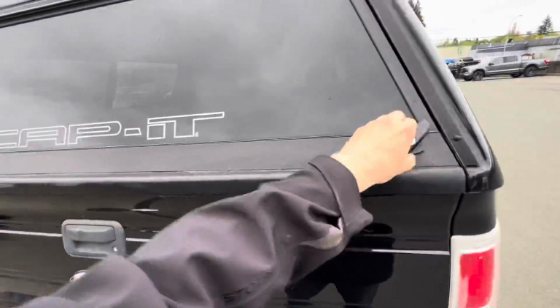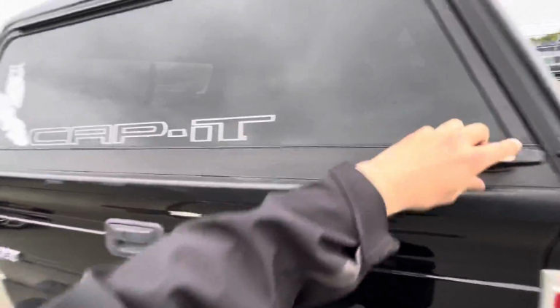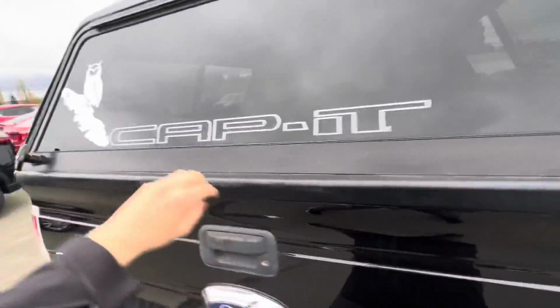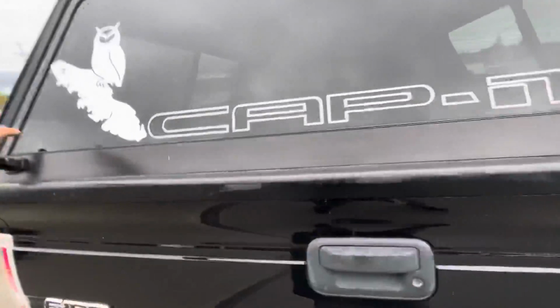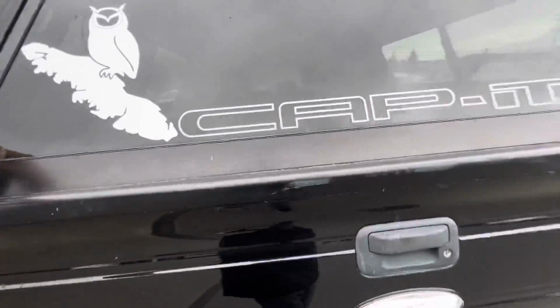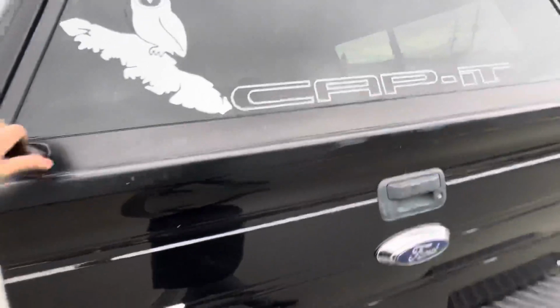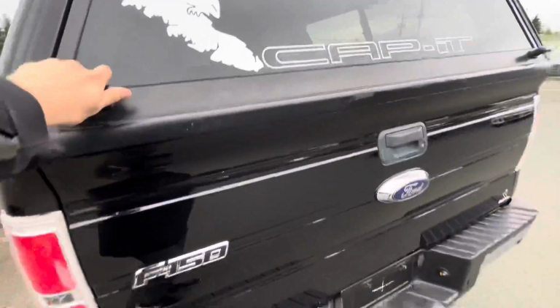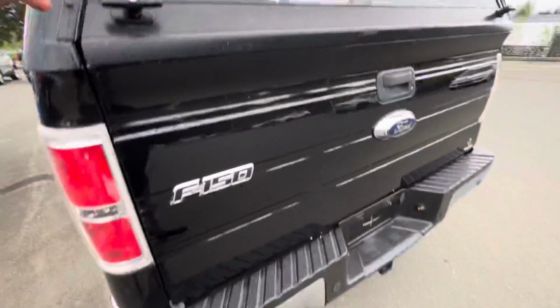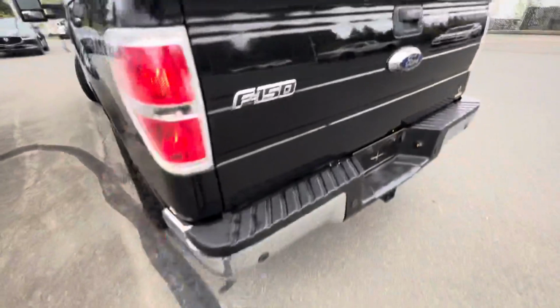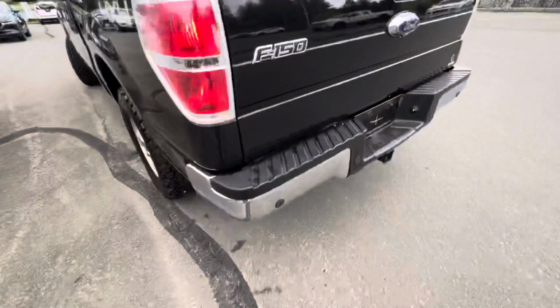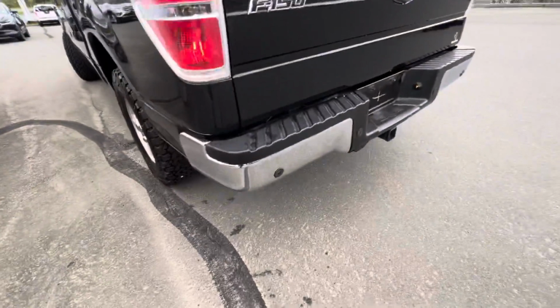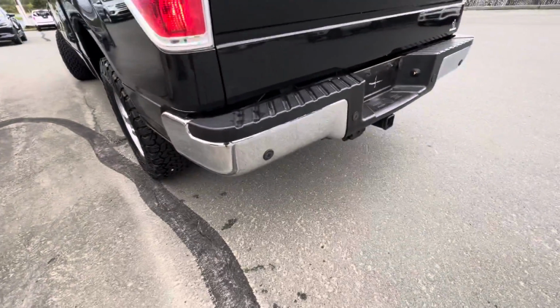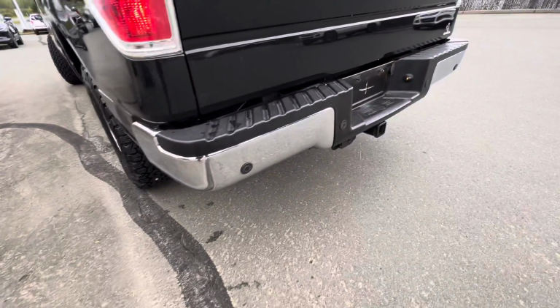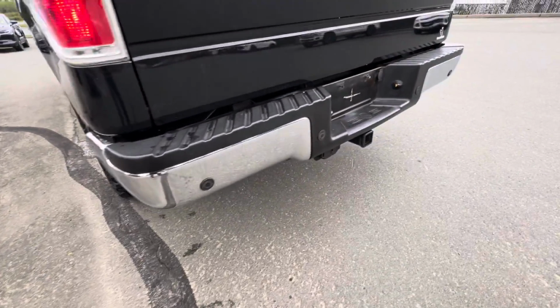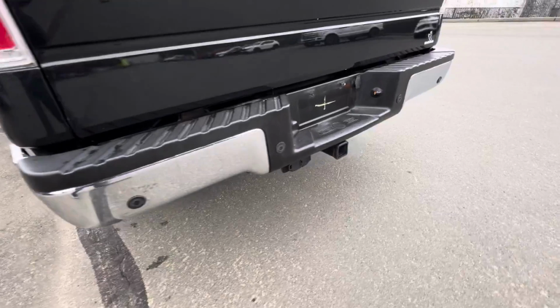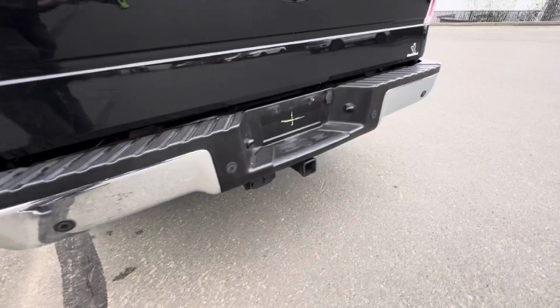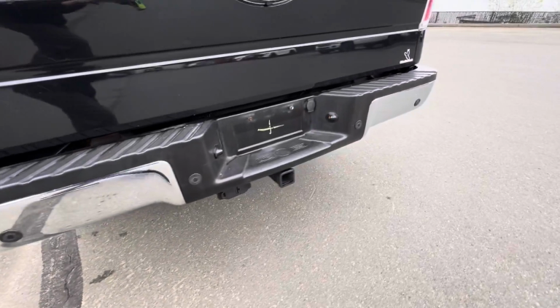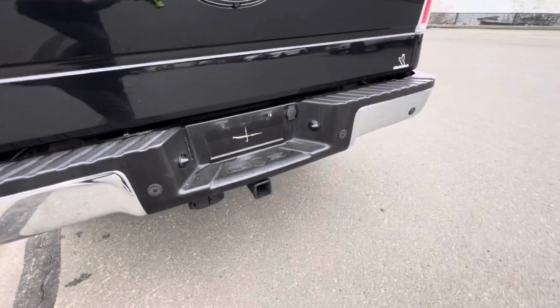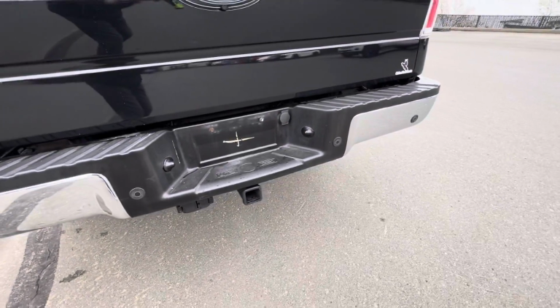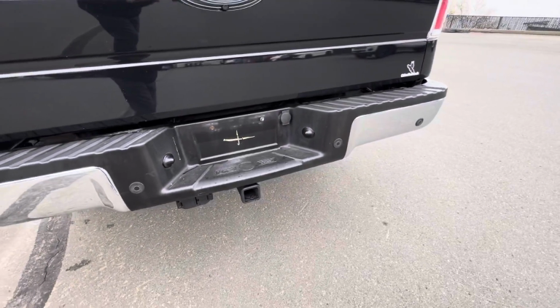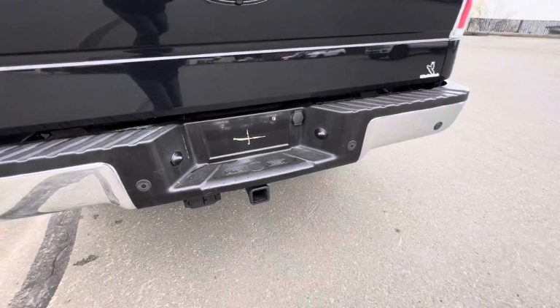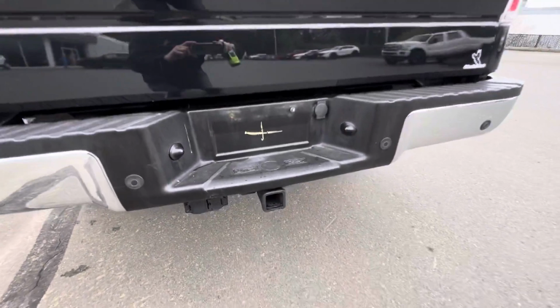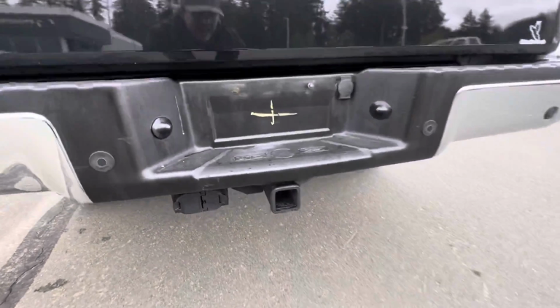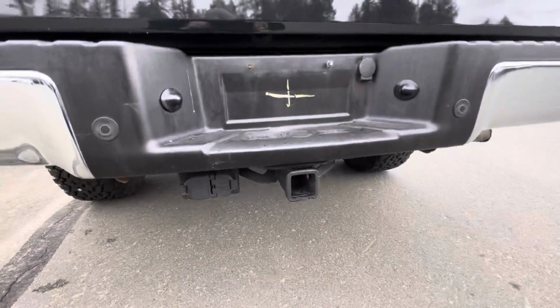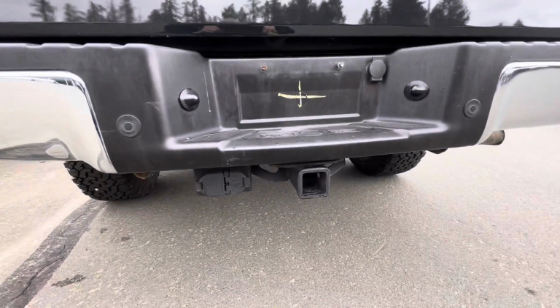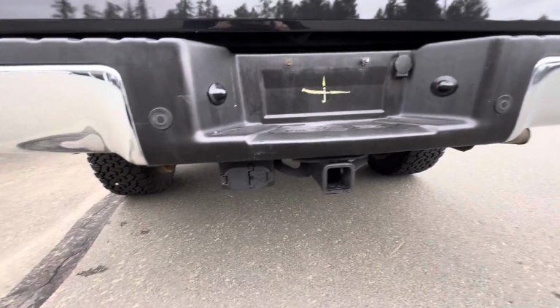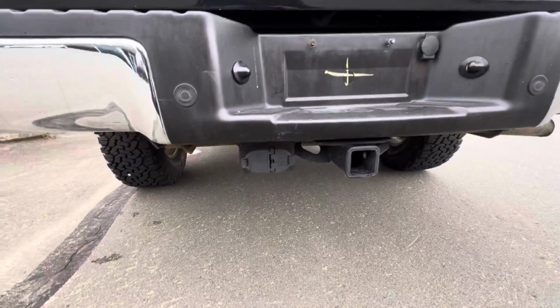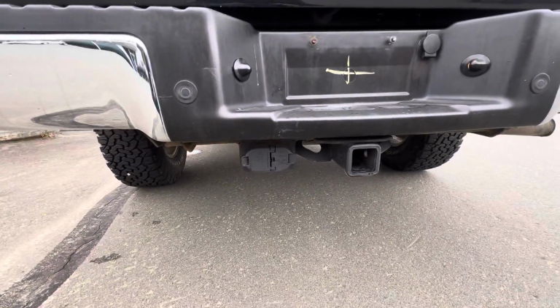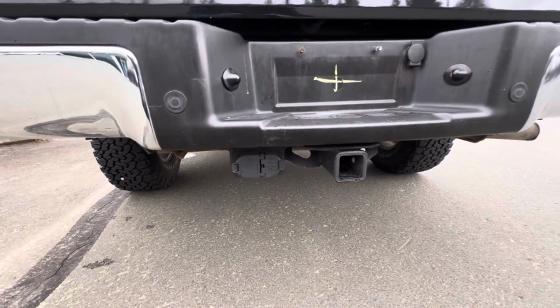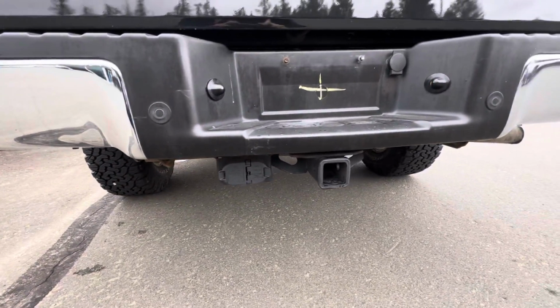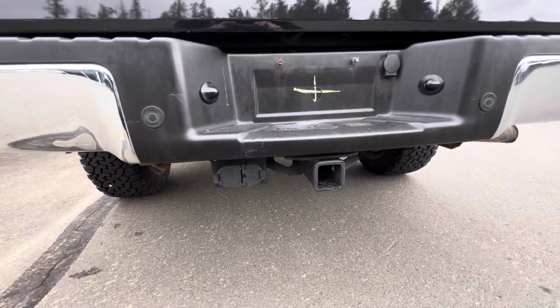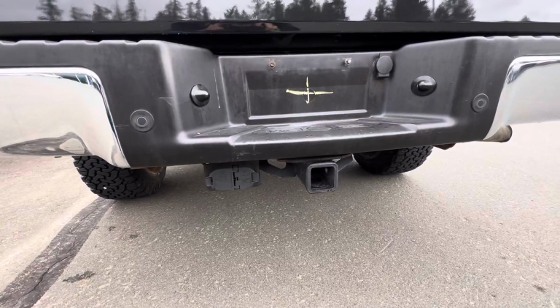Down below you have rear proximity alerts so you're never going to get too close and bash up your nice truck. It's also got a trailer hitch with a seven and four pin harness right there, ready for you.